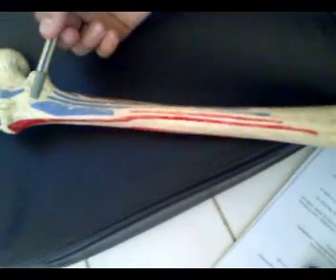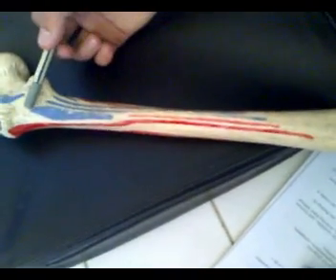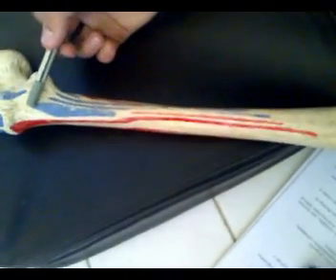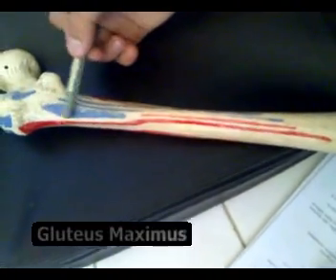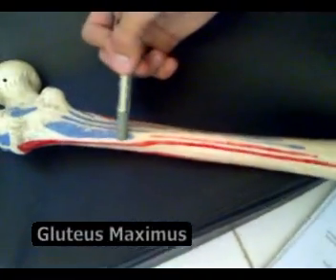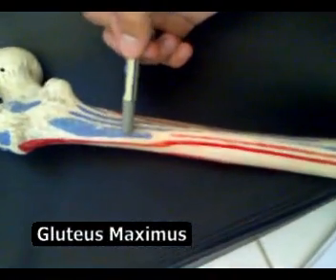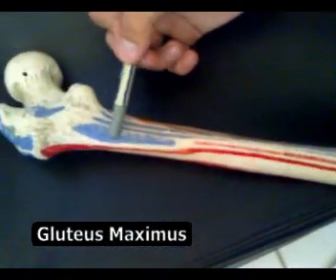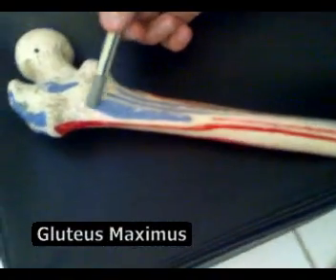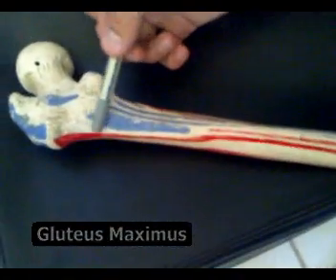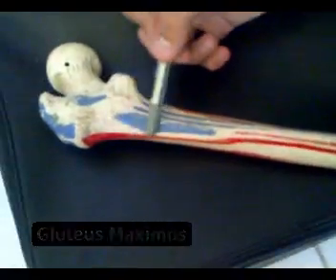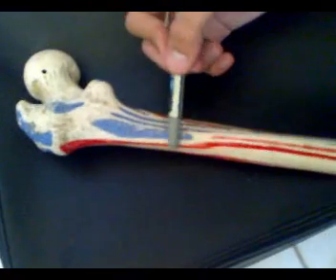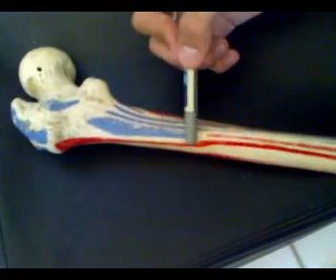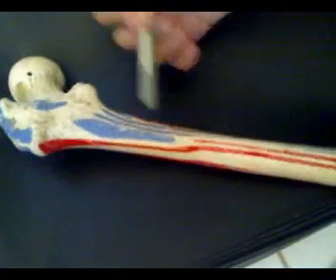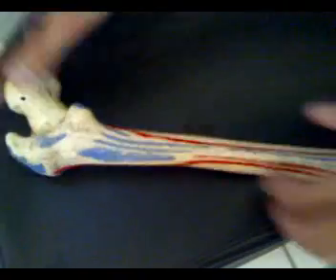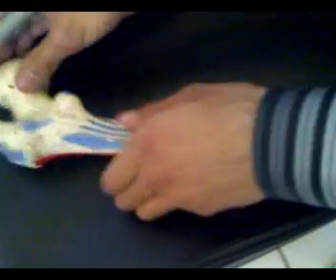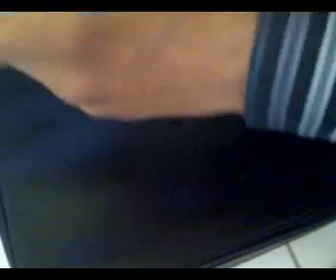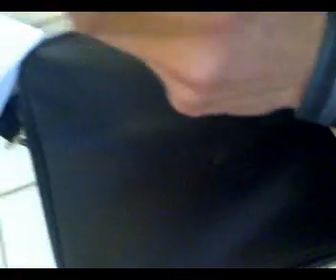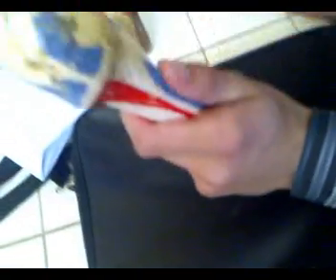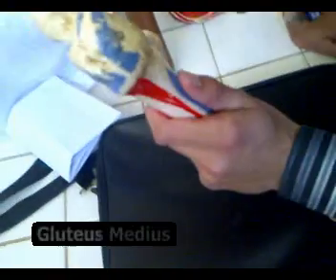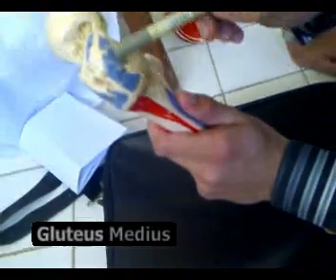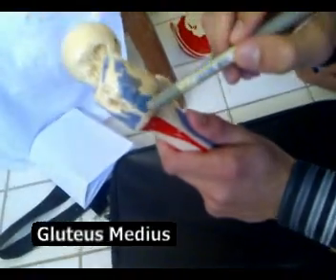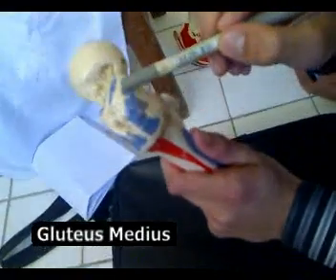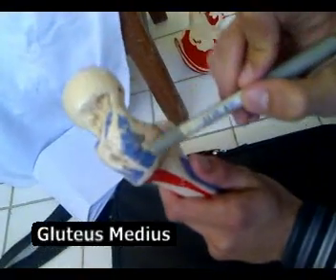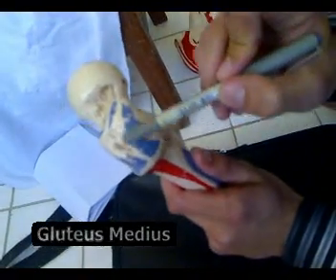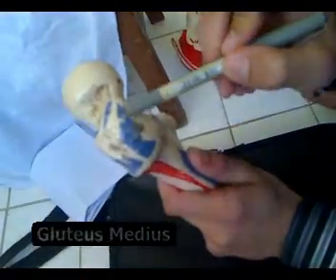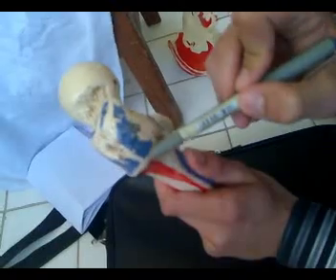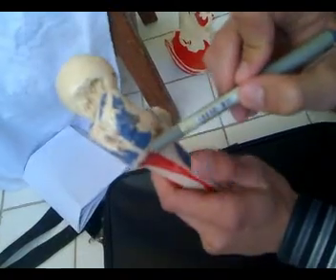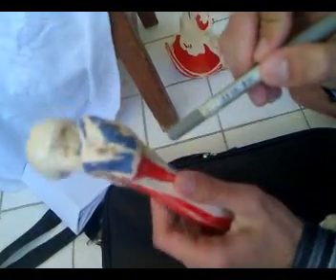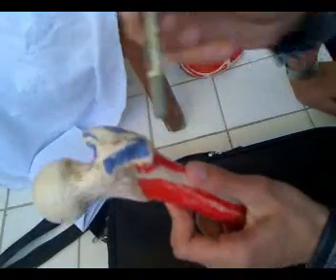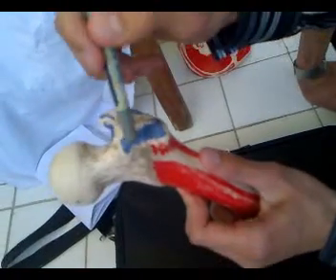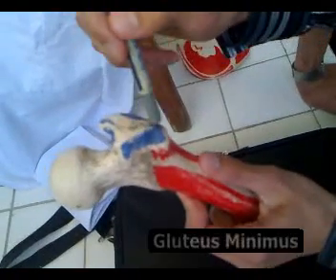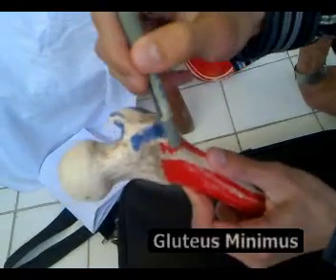This is the gluteus maximus, this is the gluteus medius, and this is the gluteus minimus.